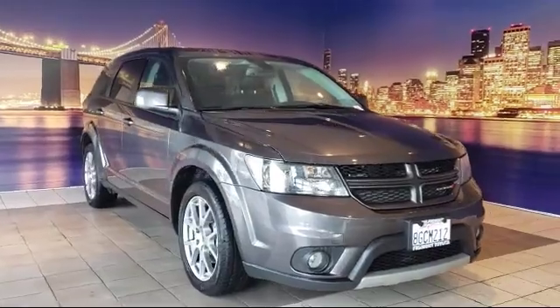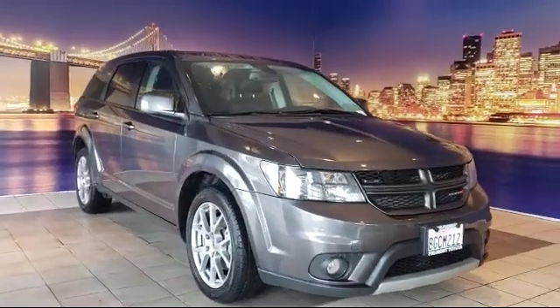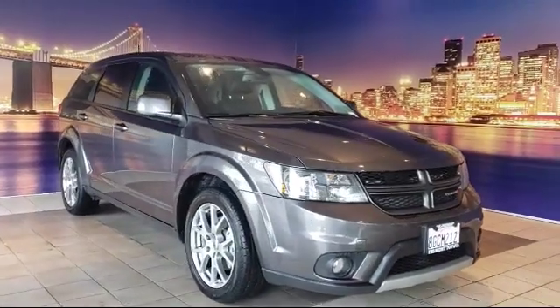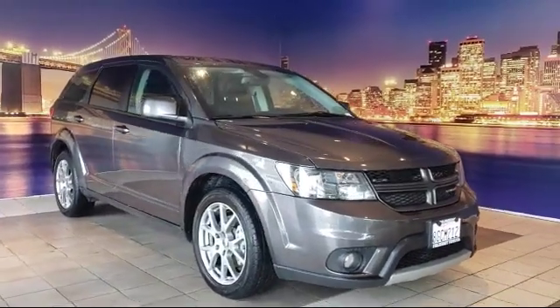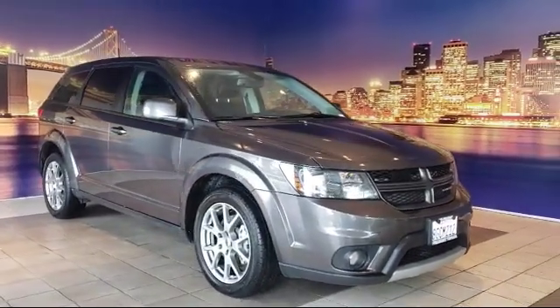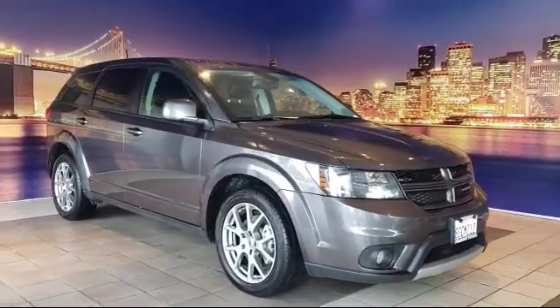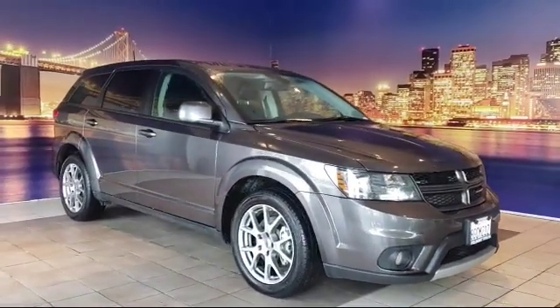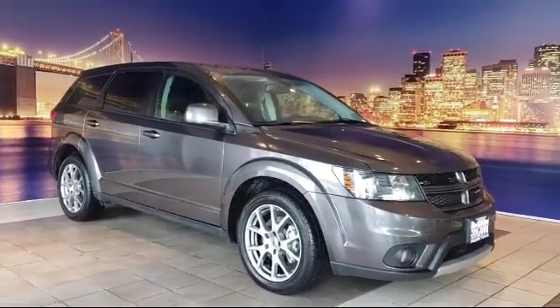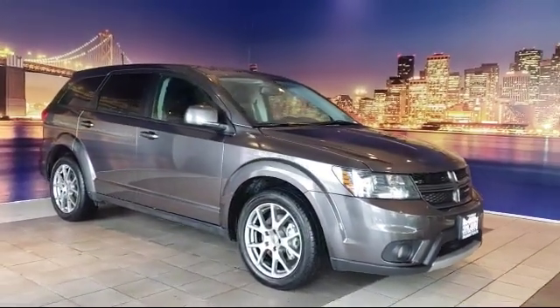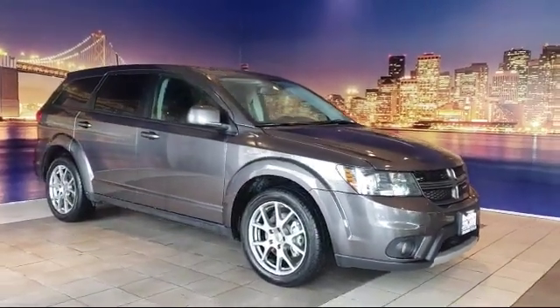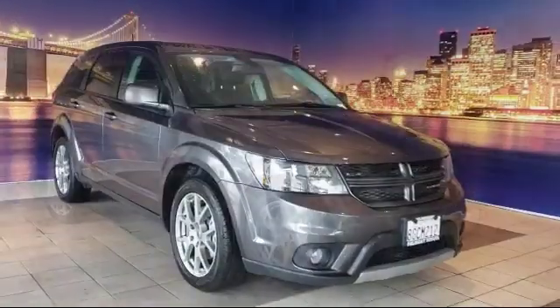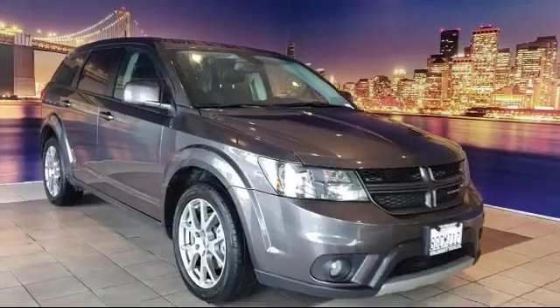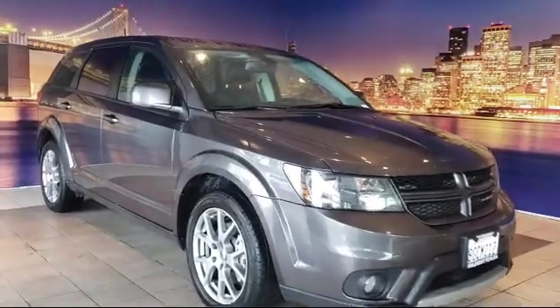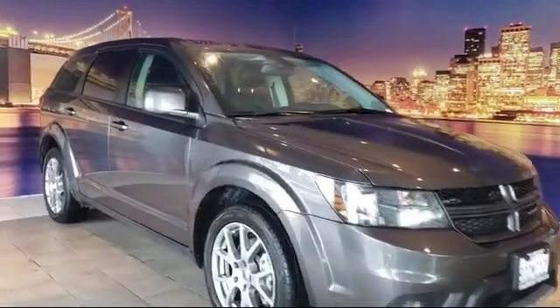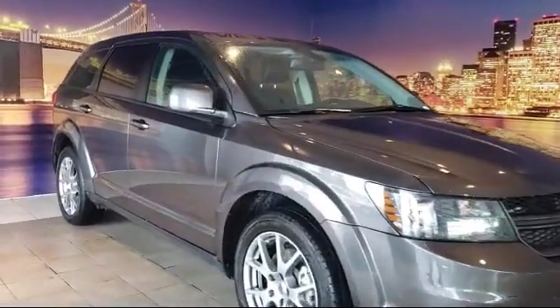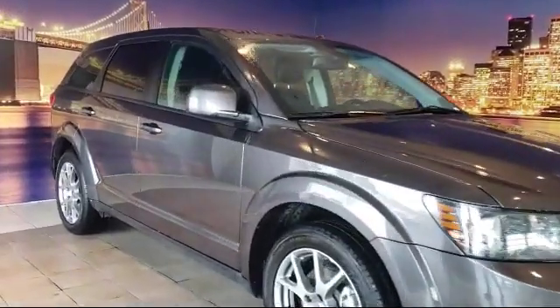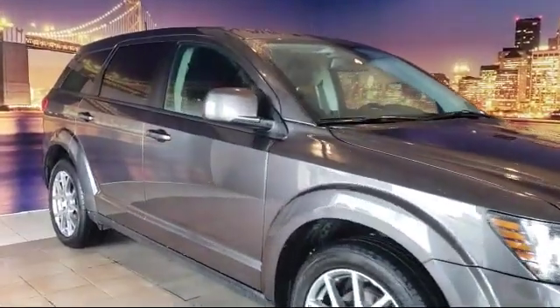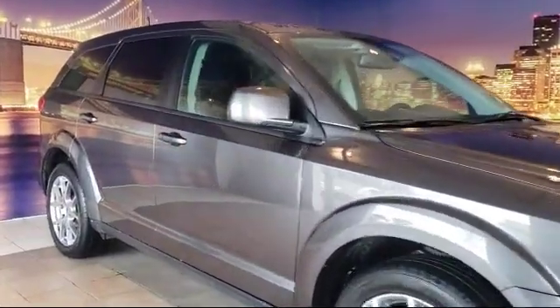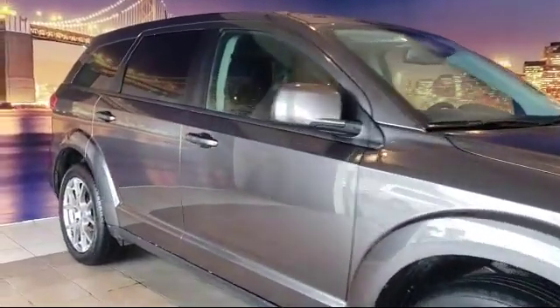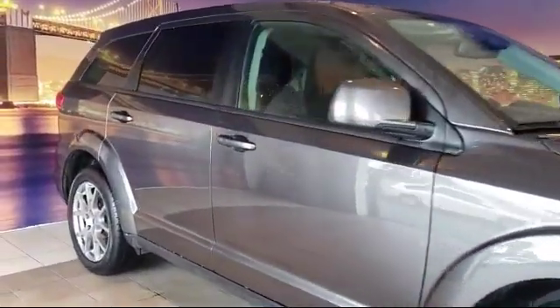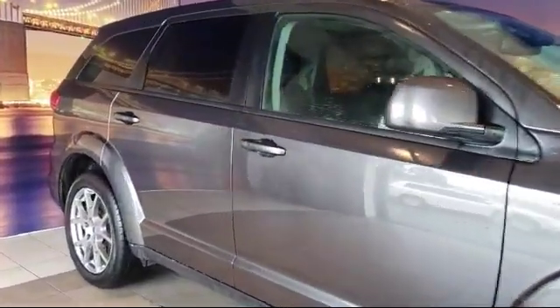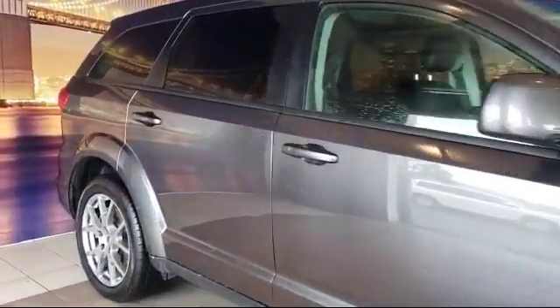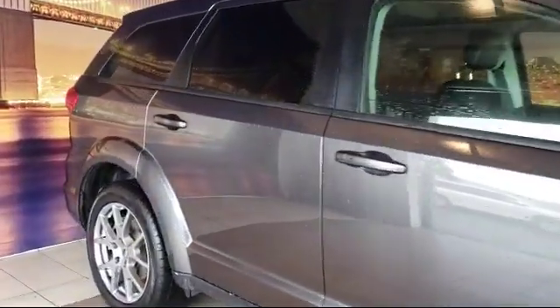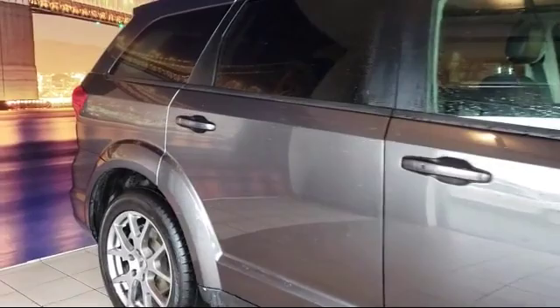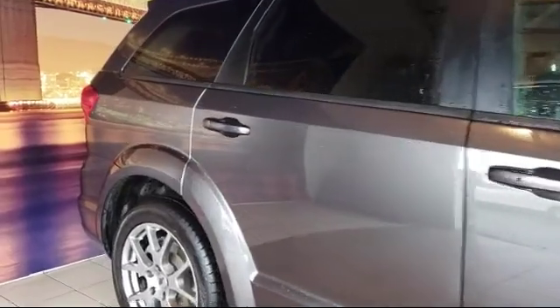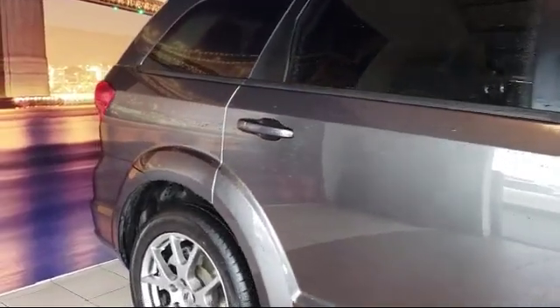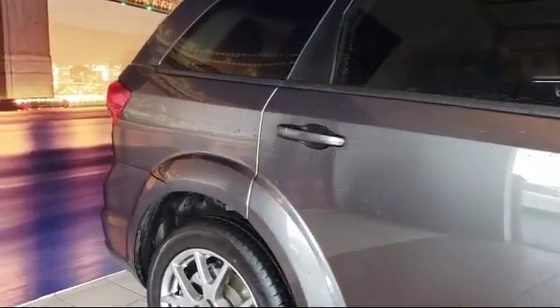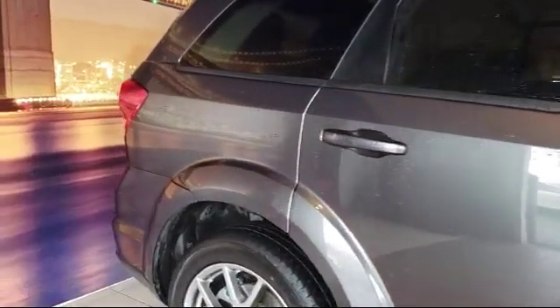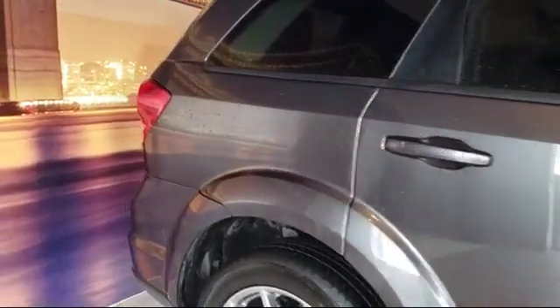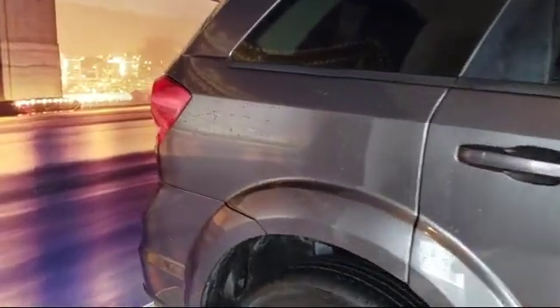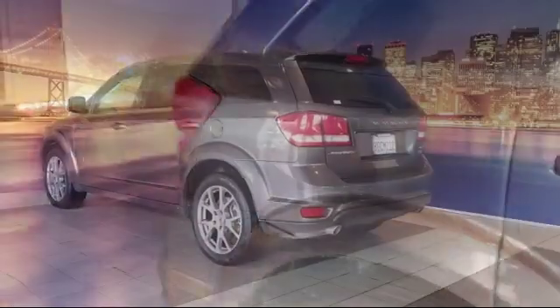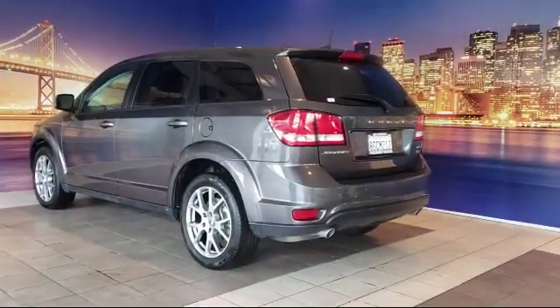It comes equipped with third row seating, keyless entry, steering wheel controls, tire pressure monitoring system, park view rear backup camera, heated front seats, and Sirius XM satellite radio.